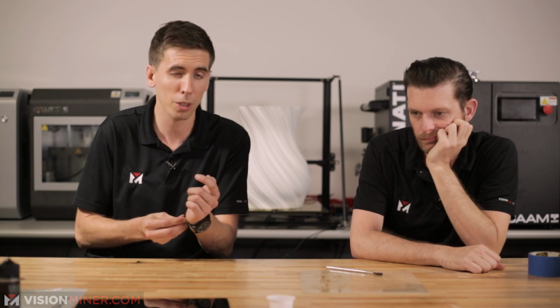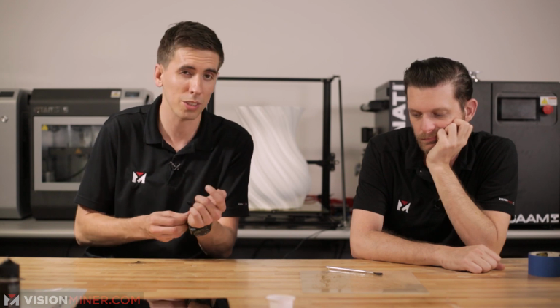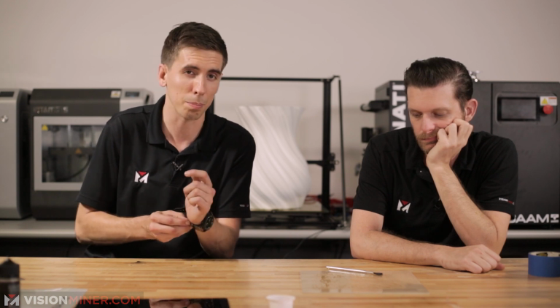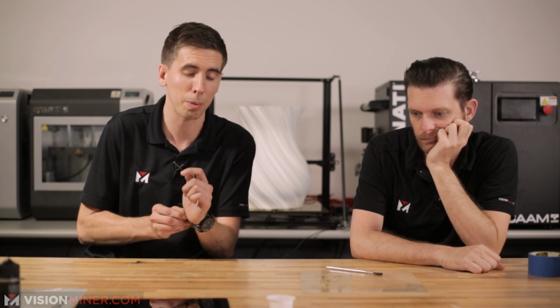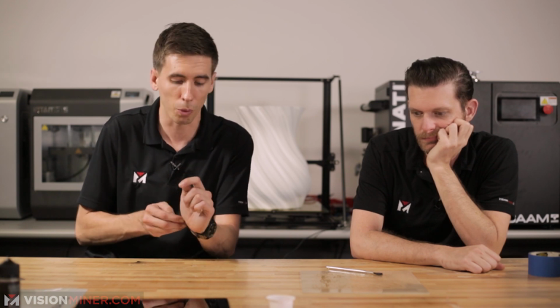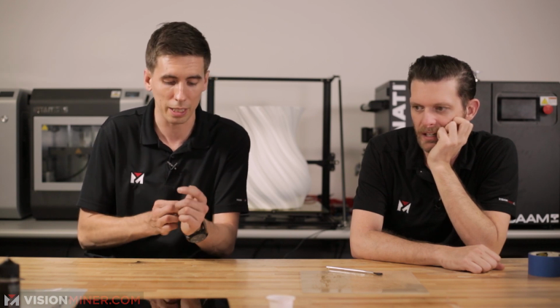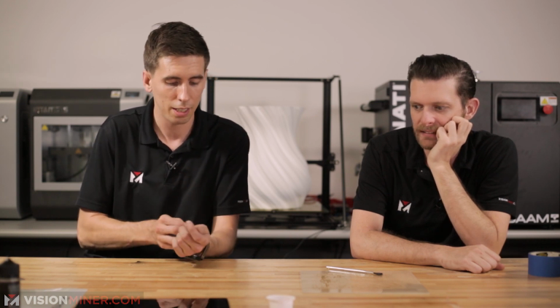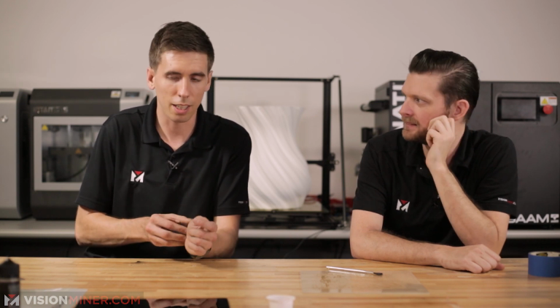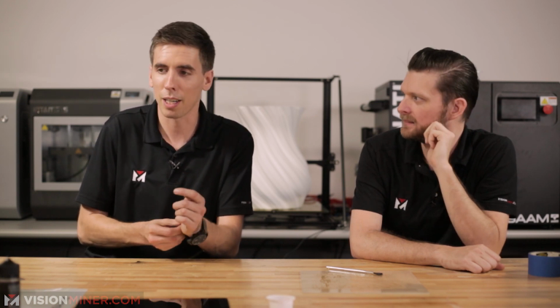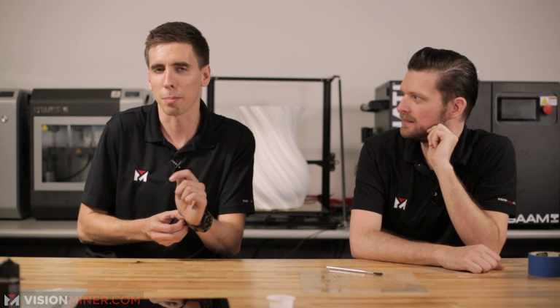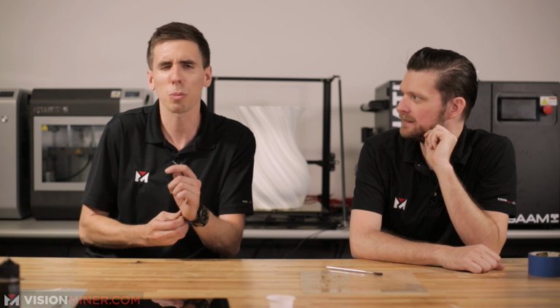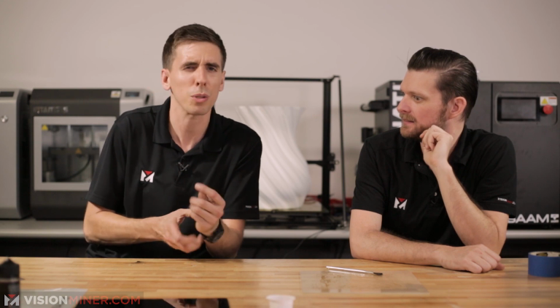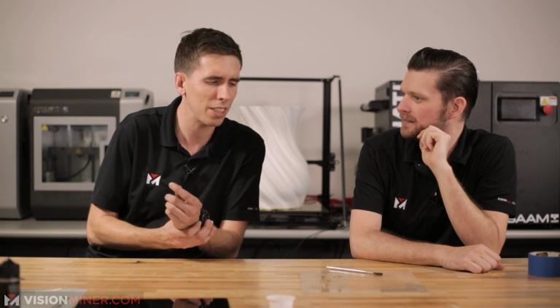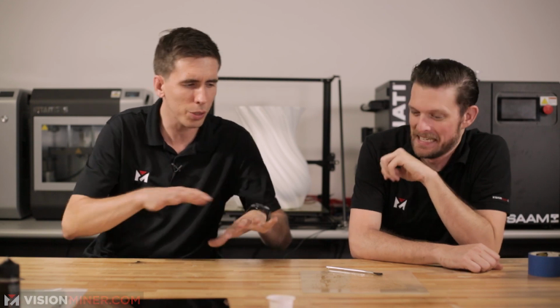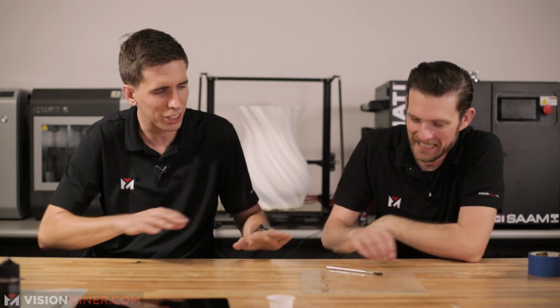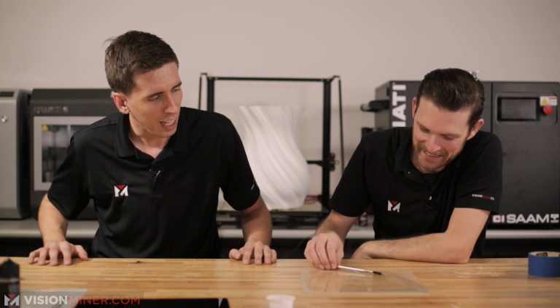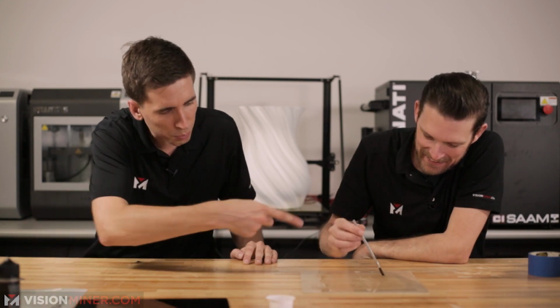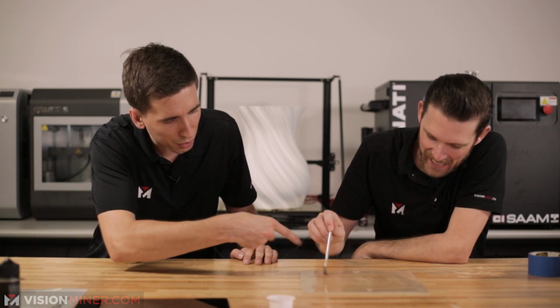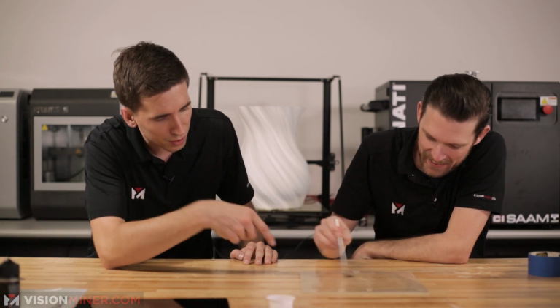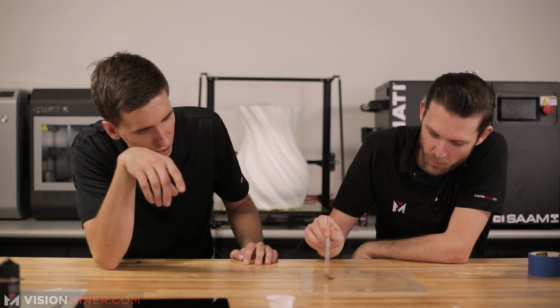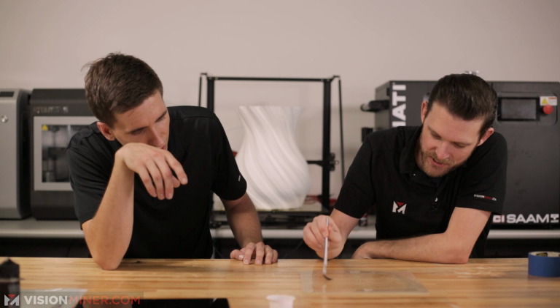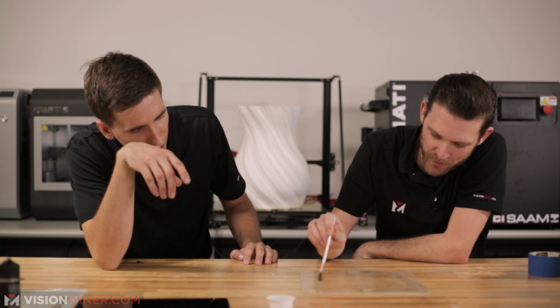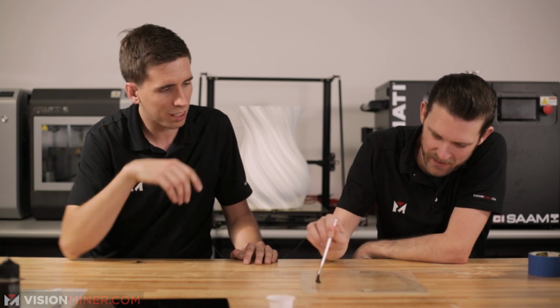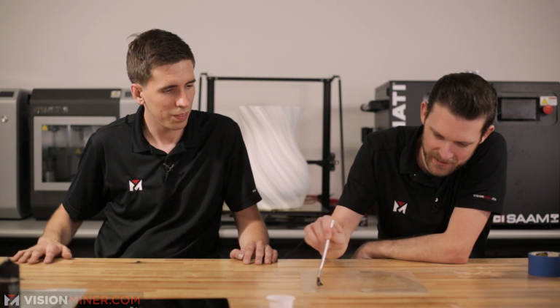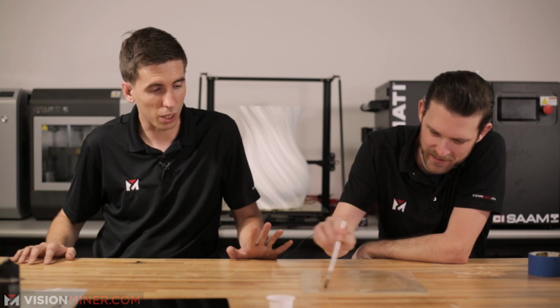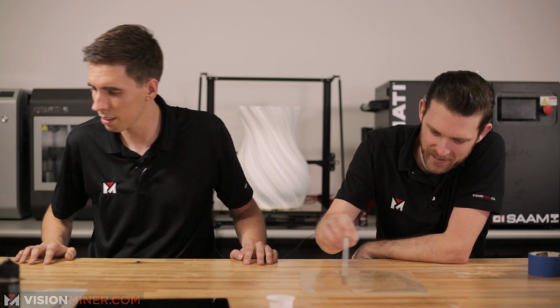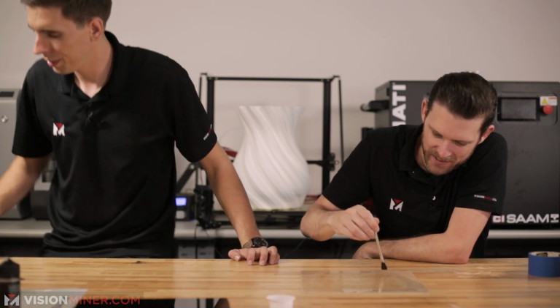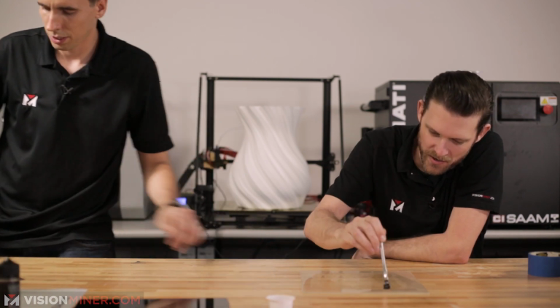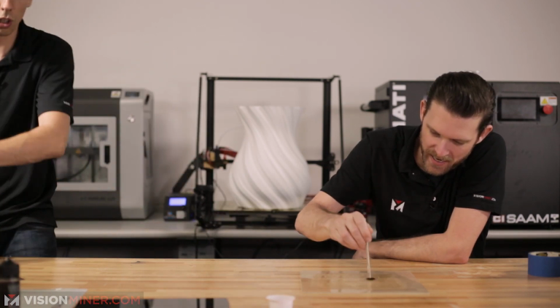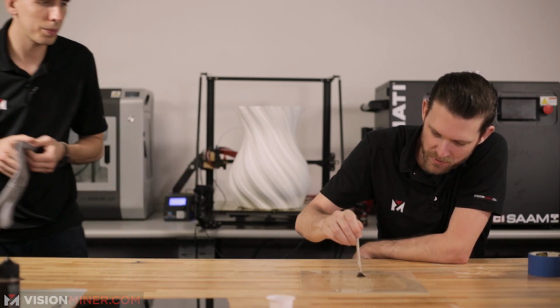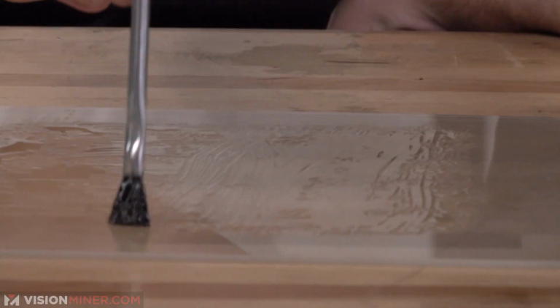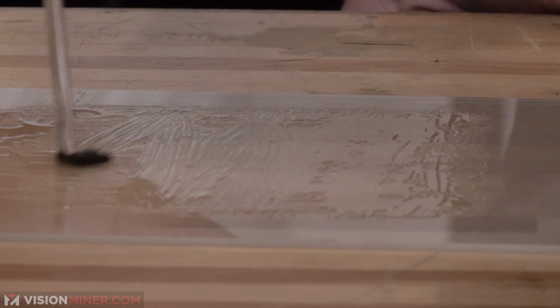We're going to put it on a 160-degree build plate, so it'll probably boil, or we'll see if it crystallizes. Can you spread that out? It has a really high surface tension. Interesting.